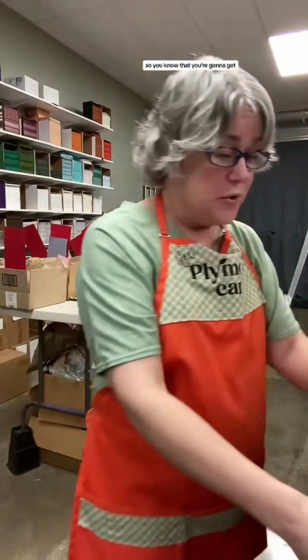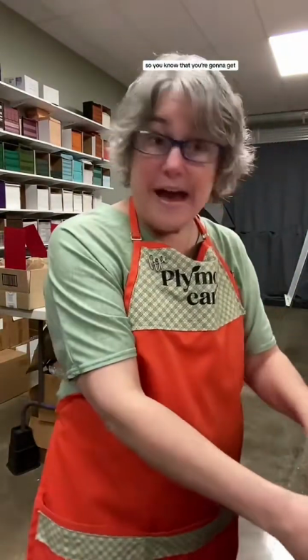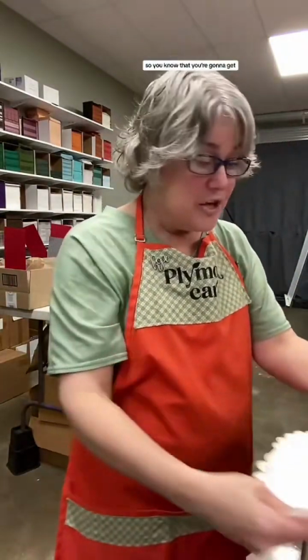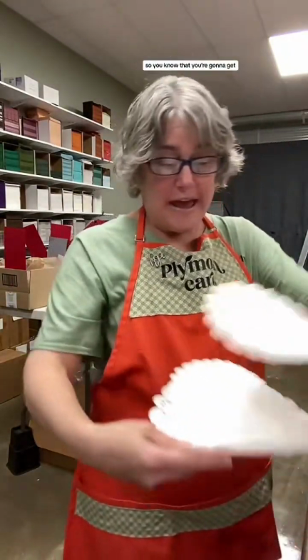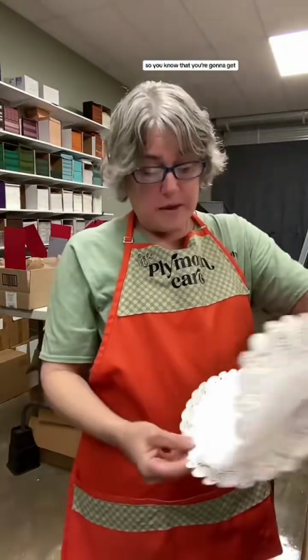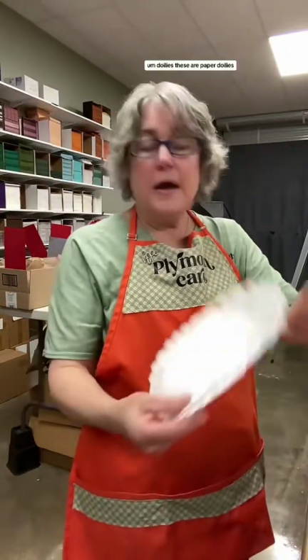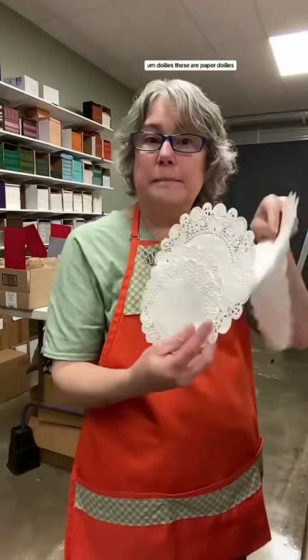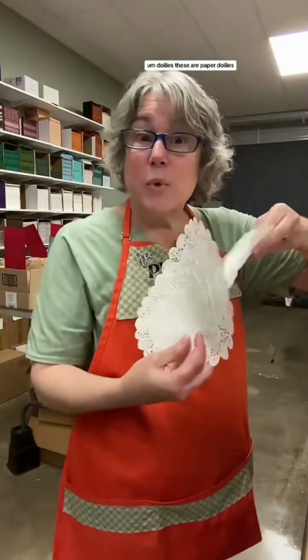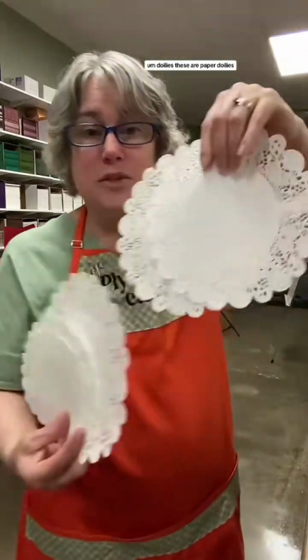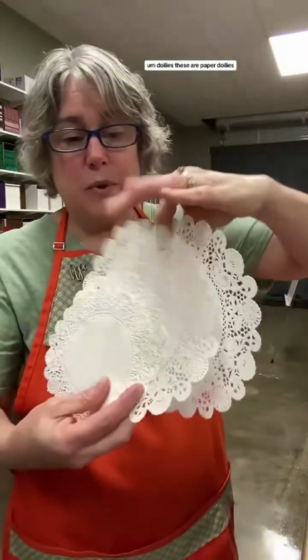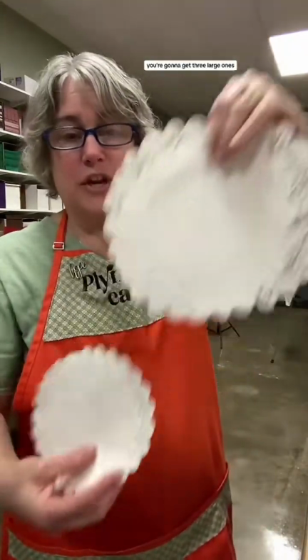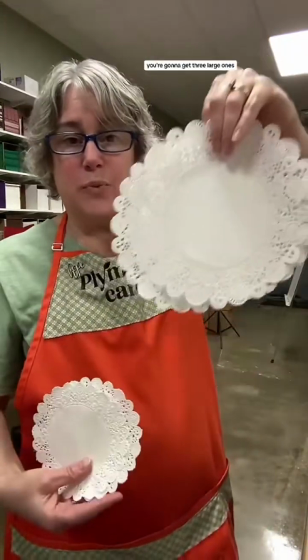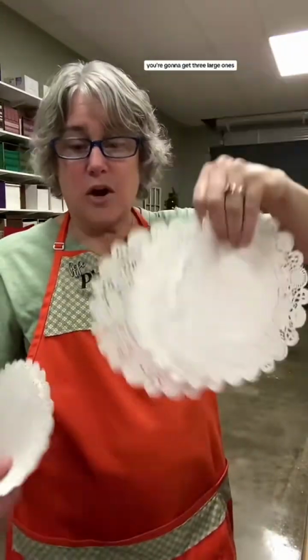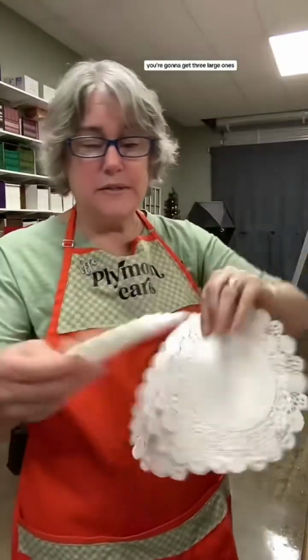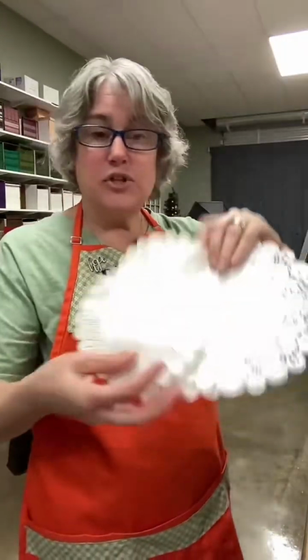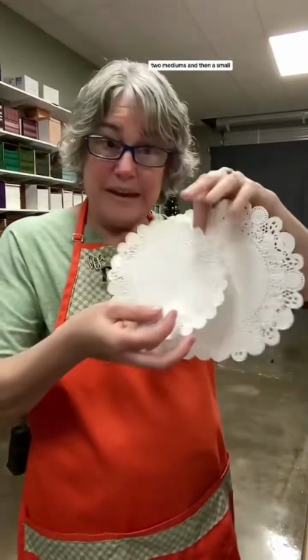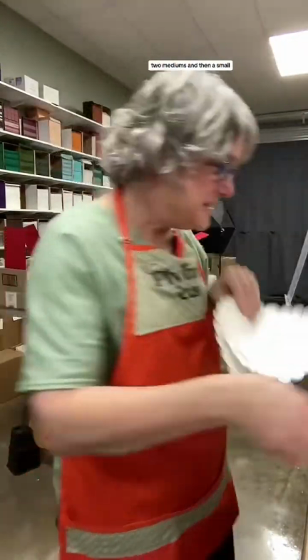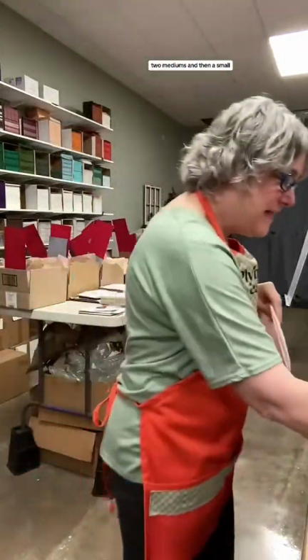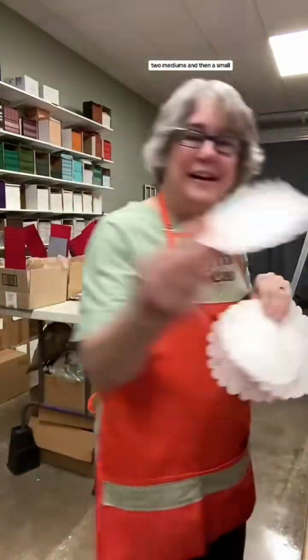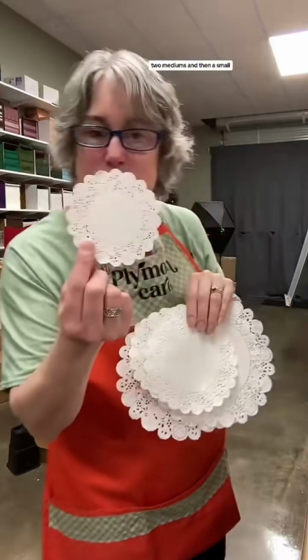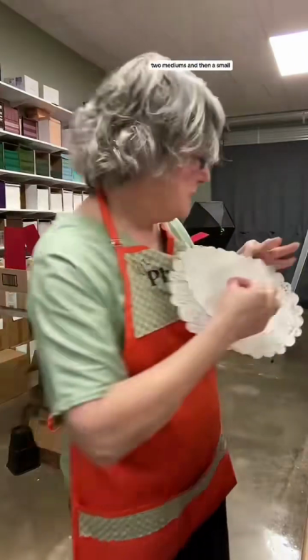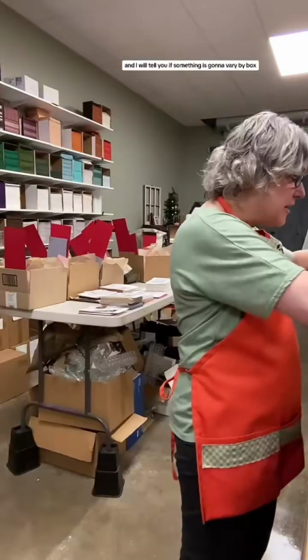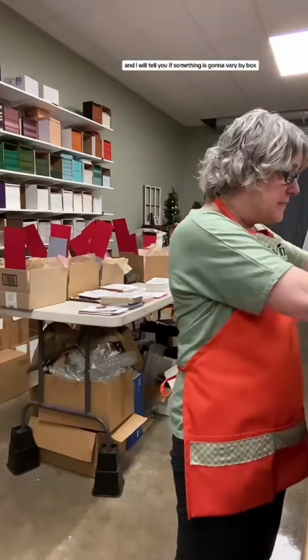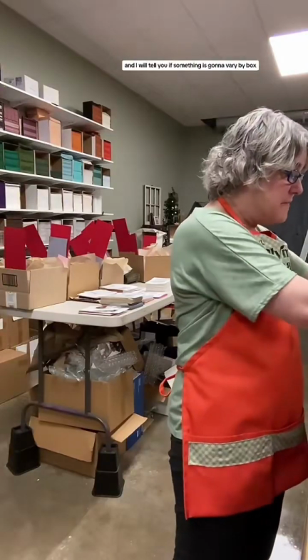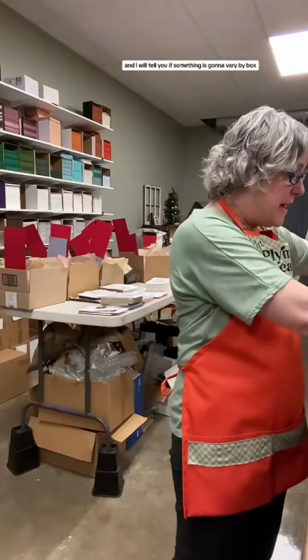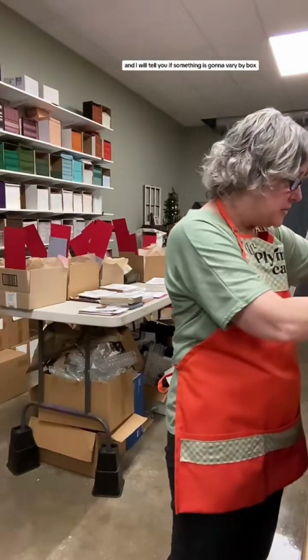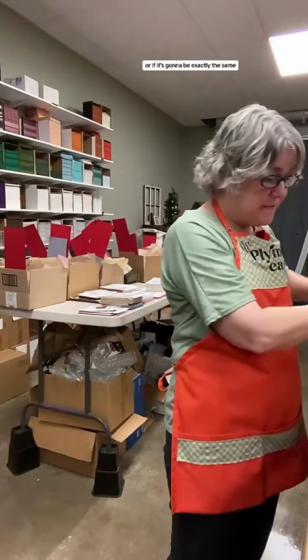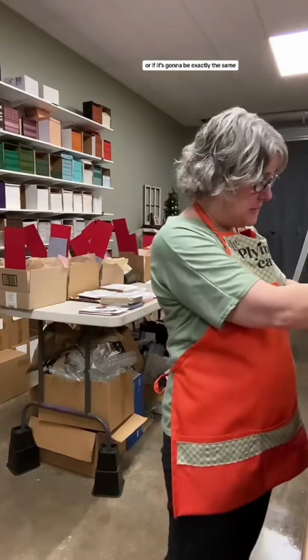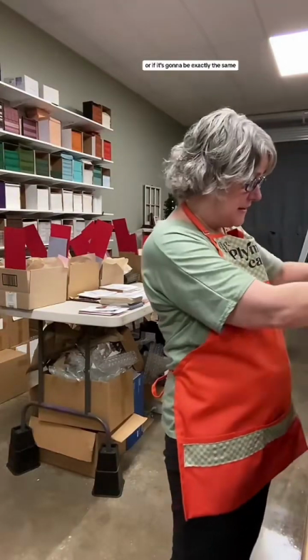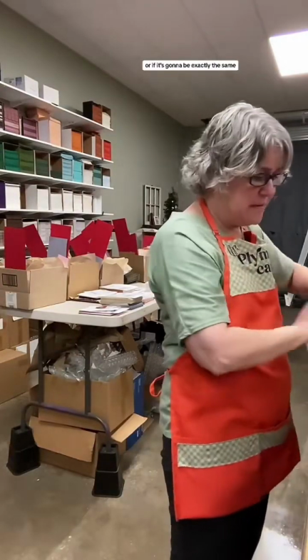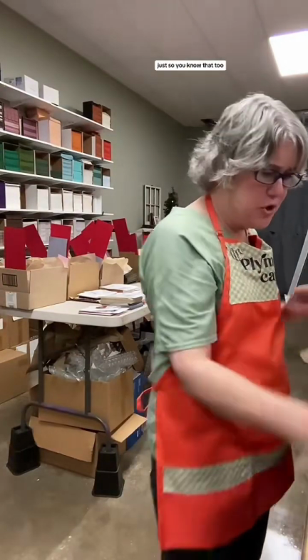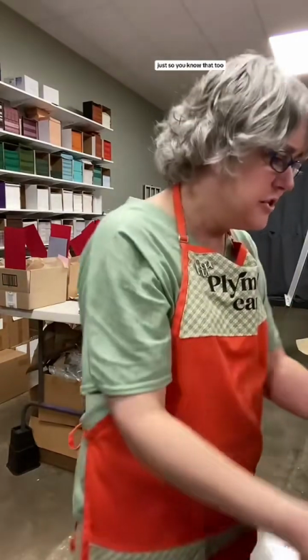You're going to get doilies - these are paper doilies. You're going to get three large ones, two mediums, and then a small. I will tell you if something is going to vary by box or if it's going to be exactly the same.